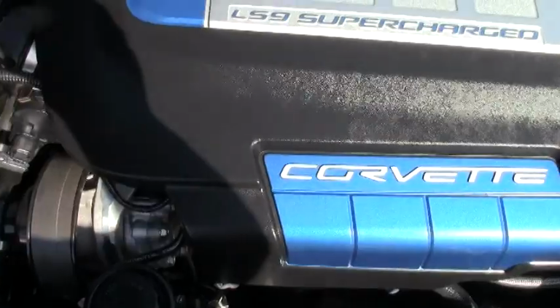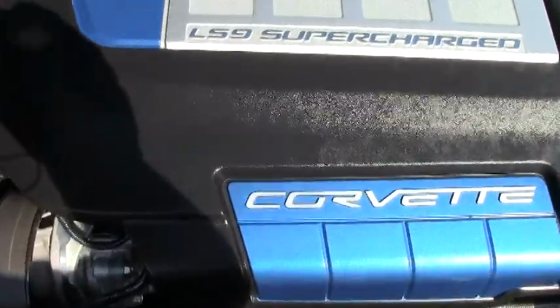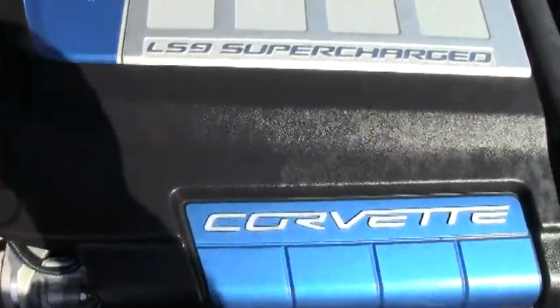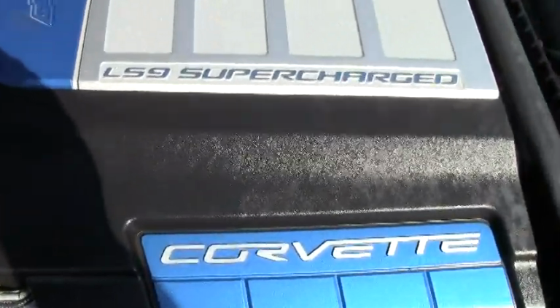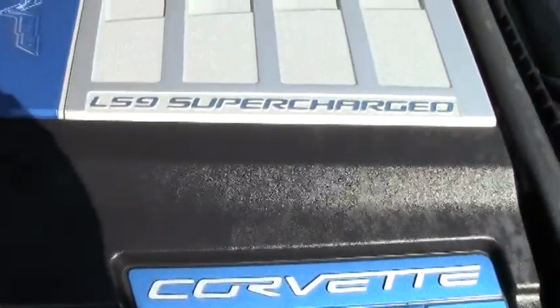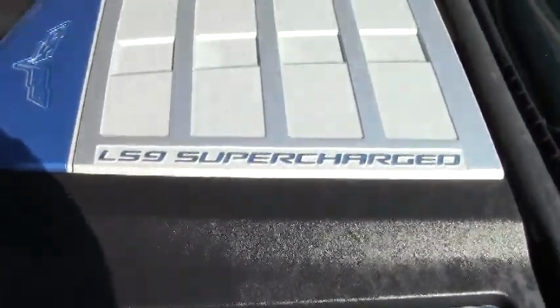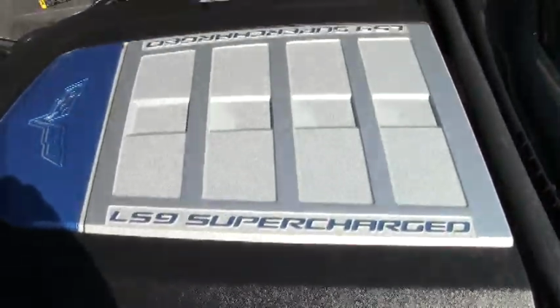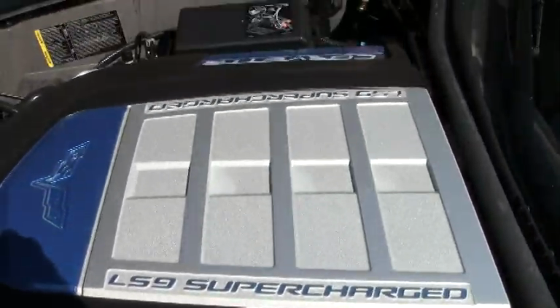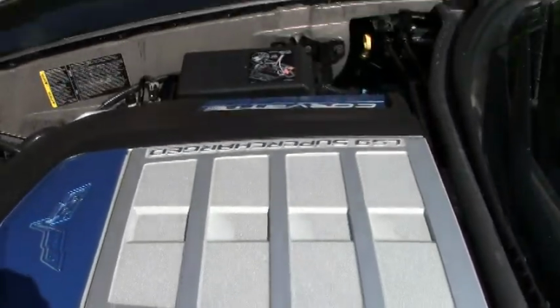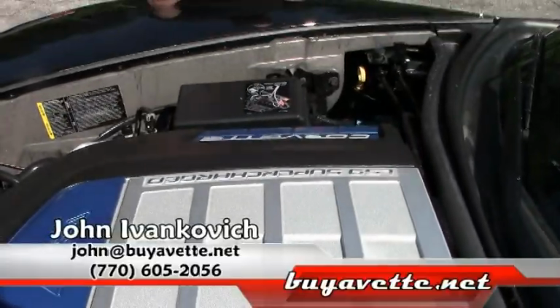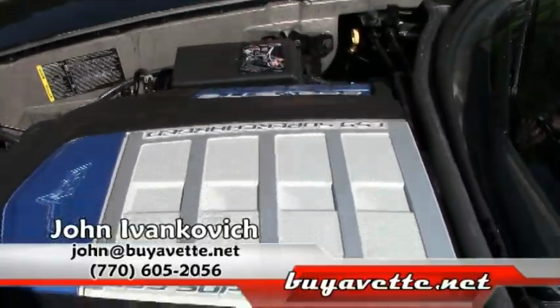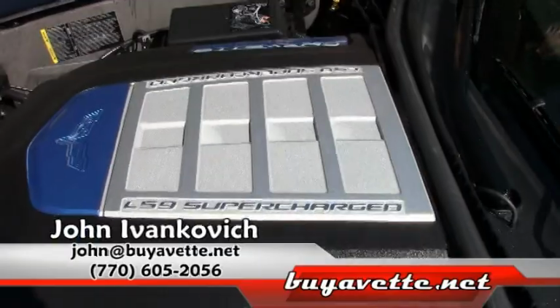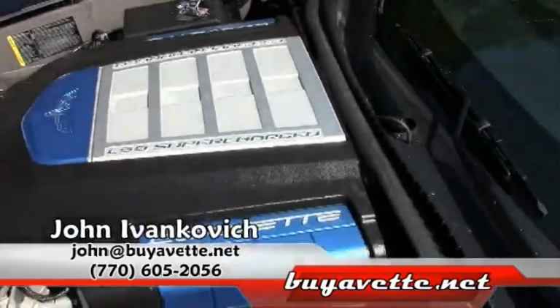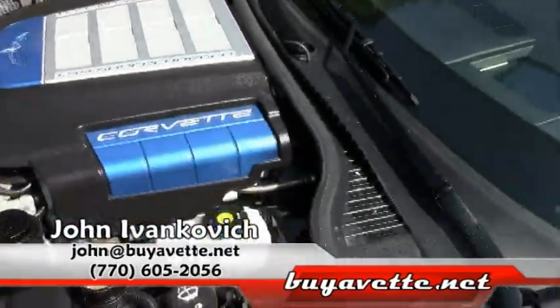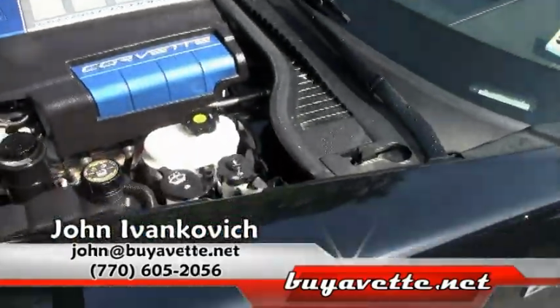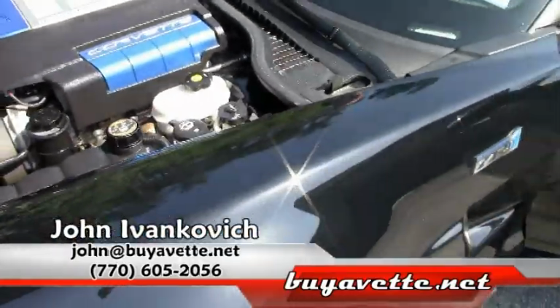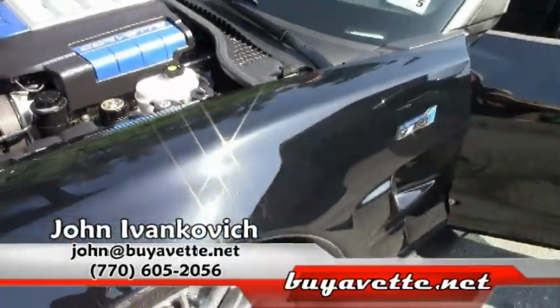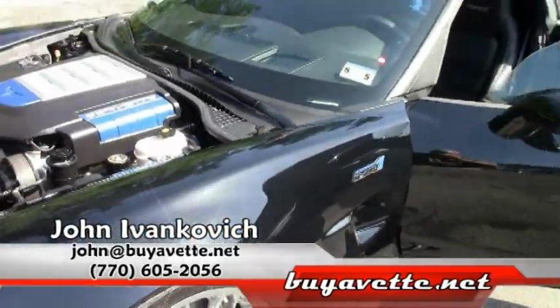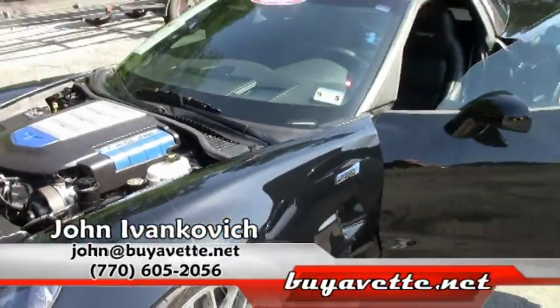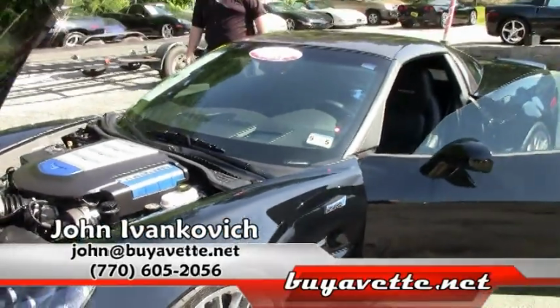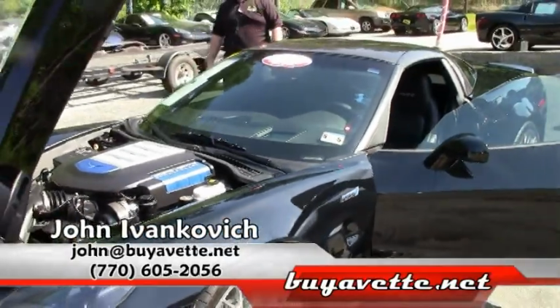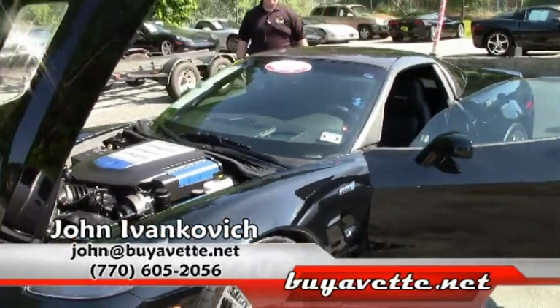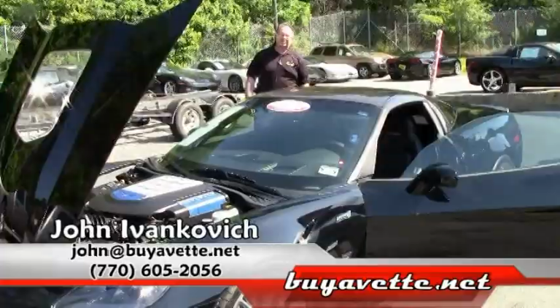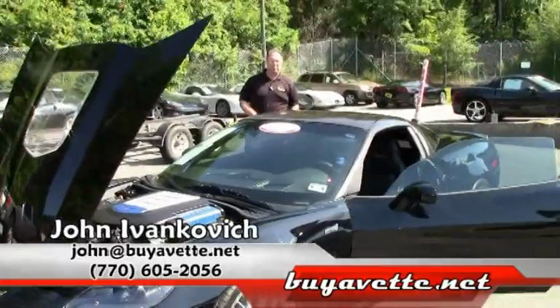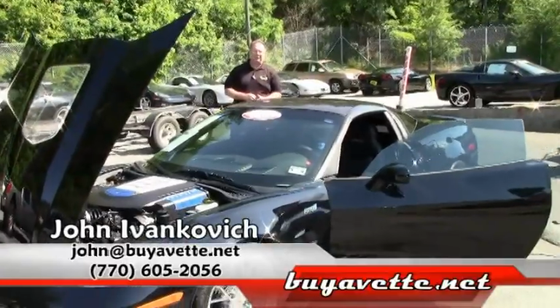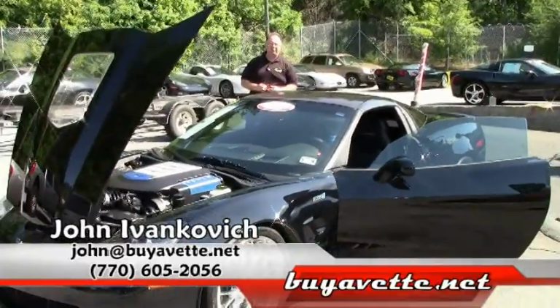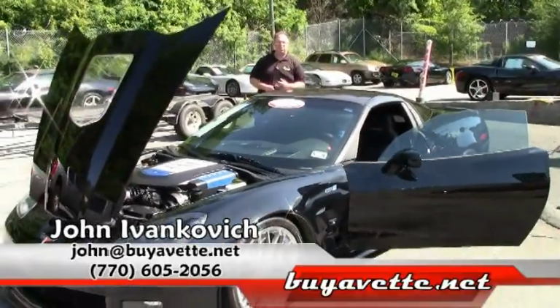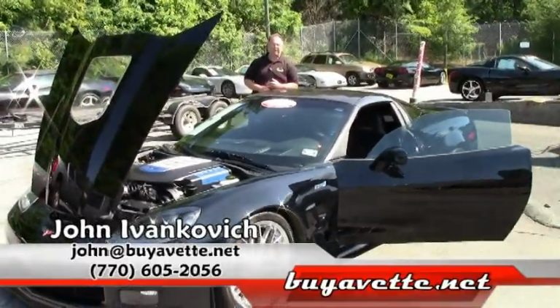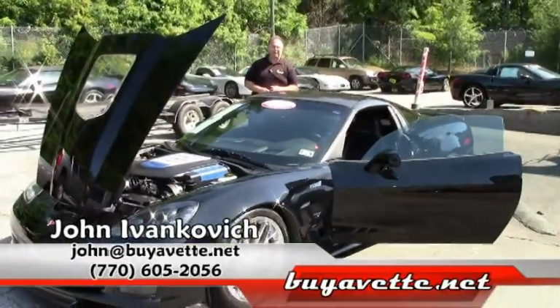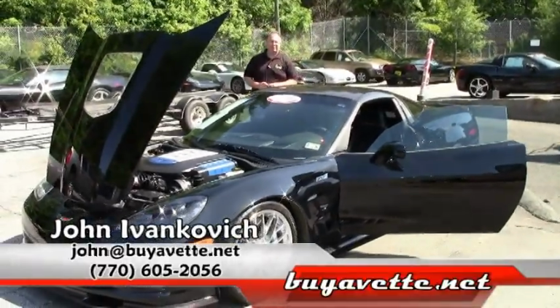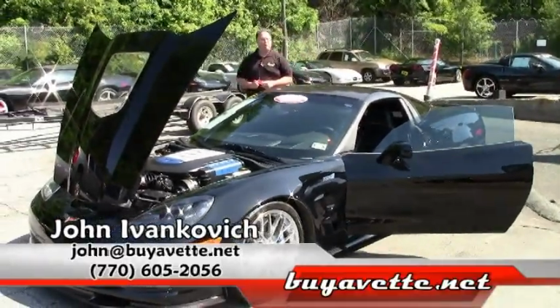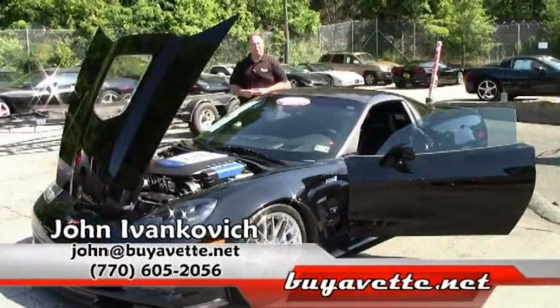Black ZR1s were rare, and 11,000 miles makes it even more rare. Give me a holler at 770-605-2056, or John at buyavet.net if you'd like to know more about this or any of our hundreds of Corvettes we have in stock. We'll see you on the road.